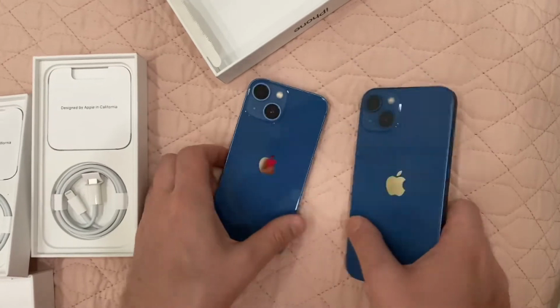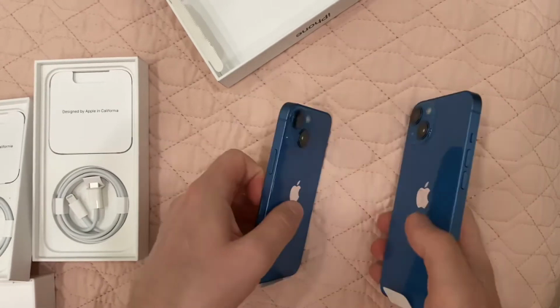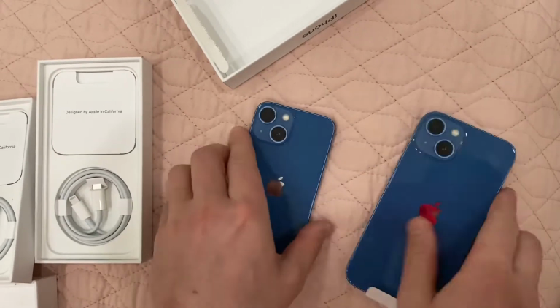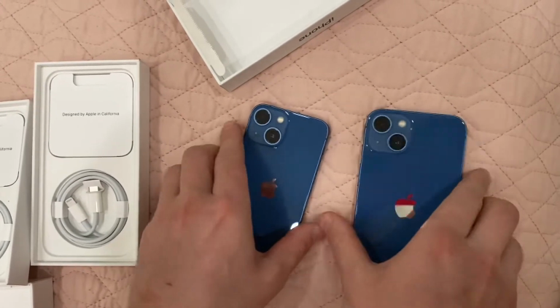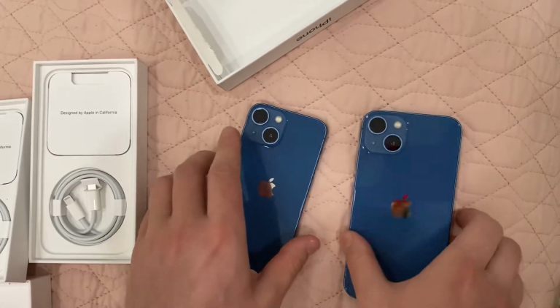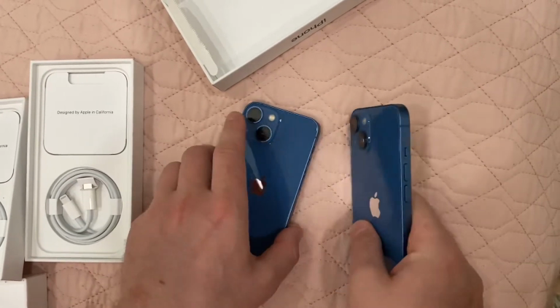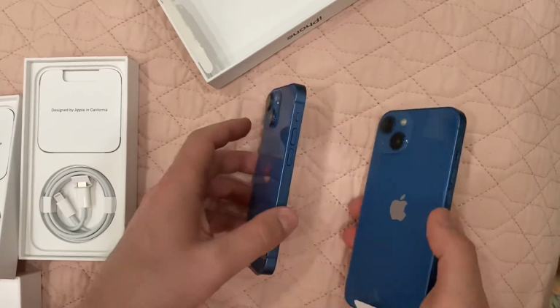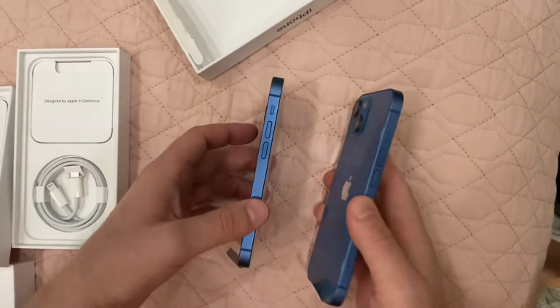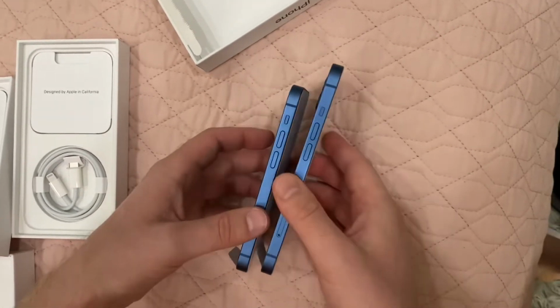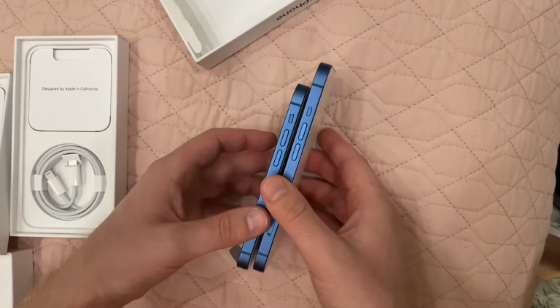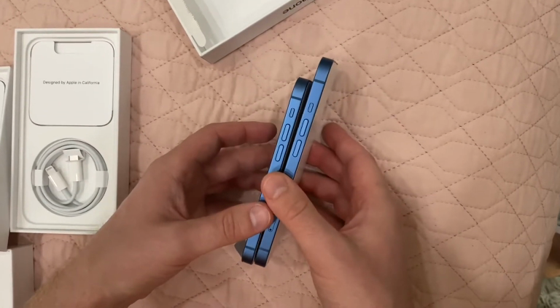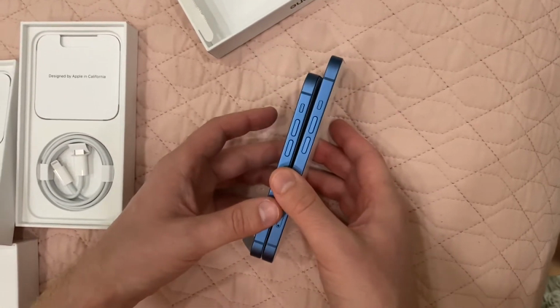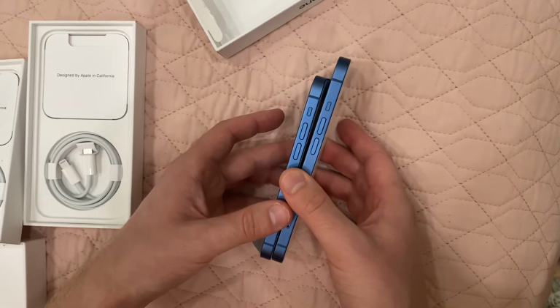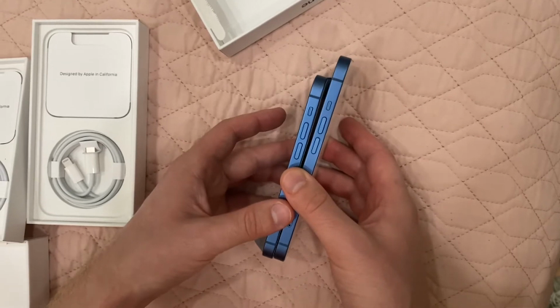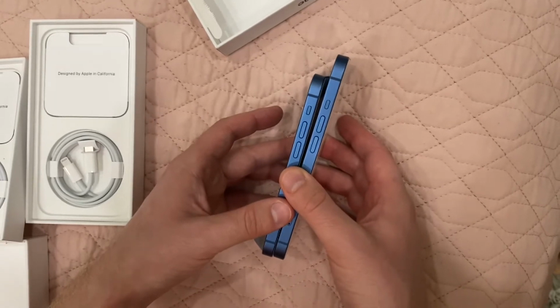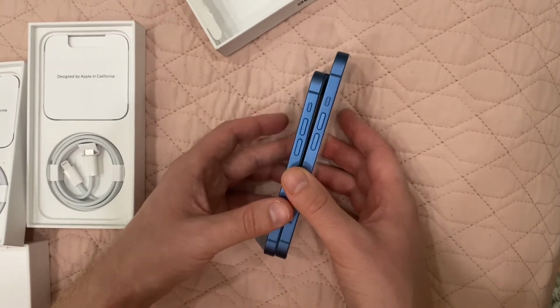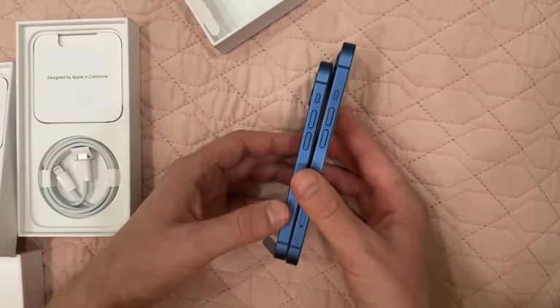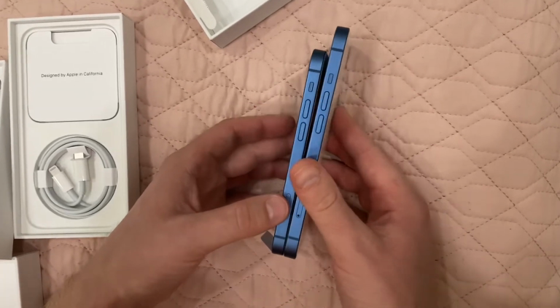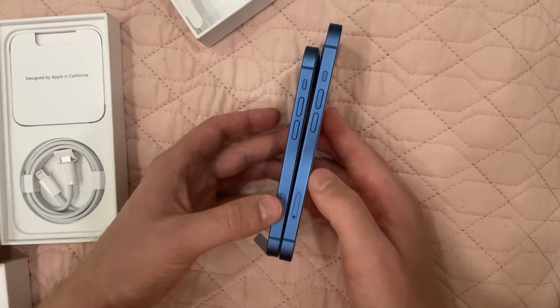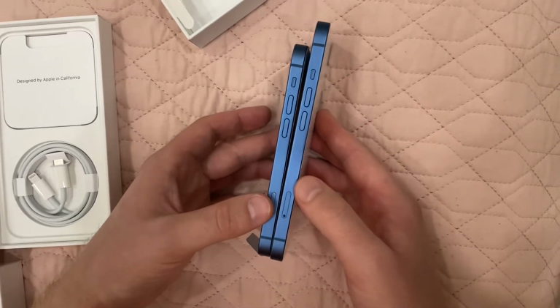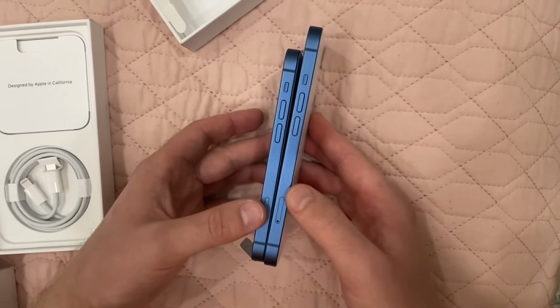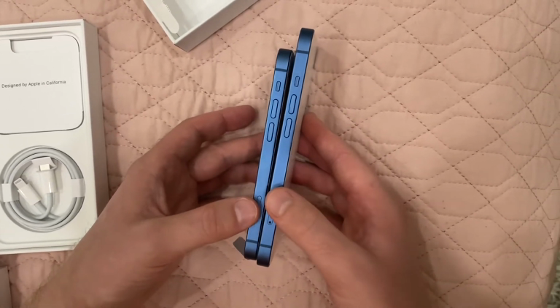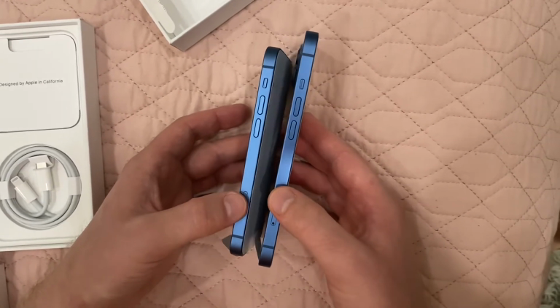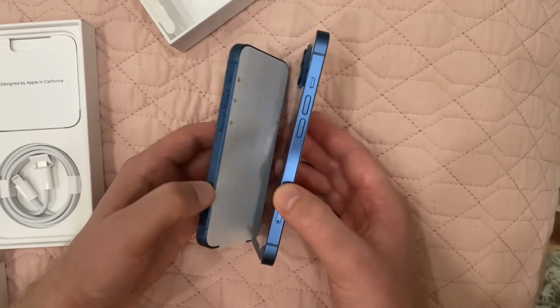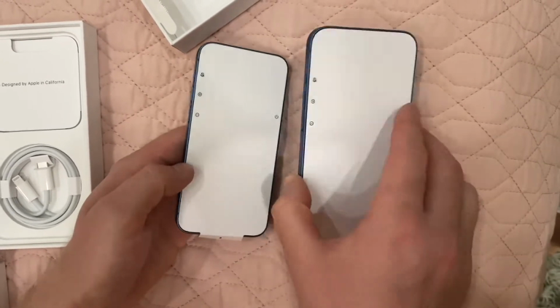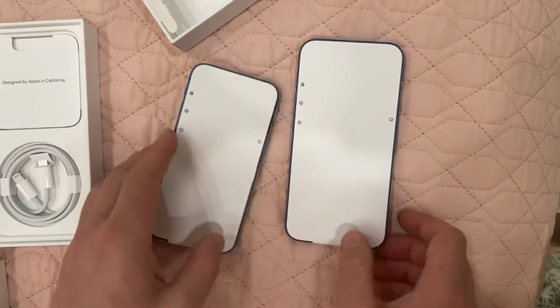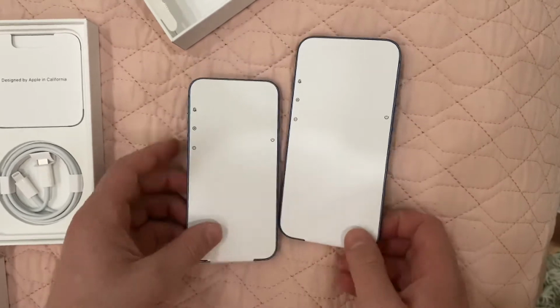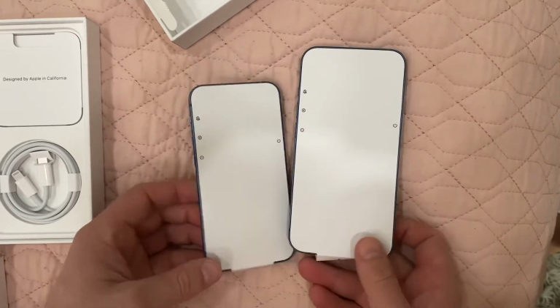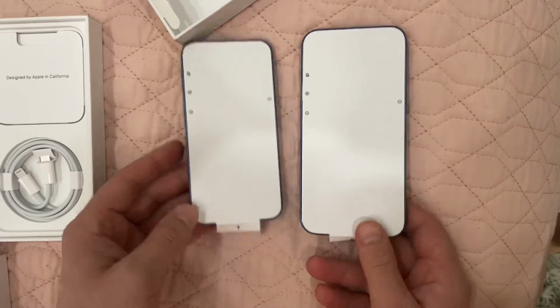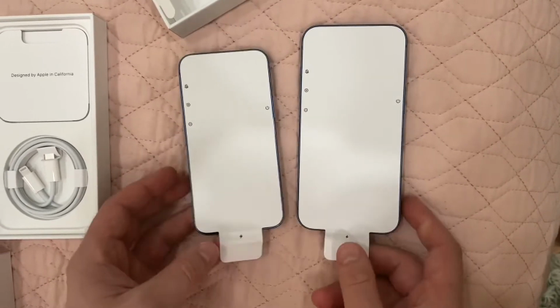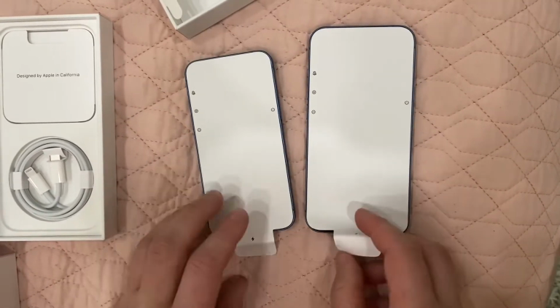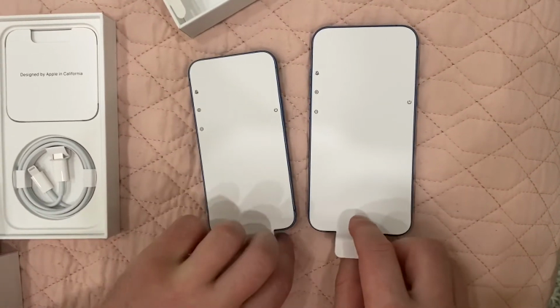The regular 13 is definitely bigger — it's the same size as the 13 Pro, and the Pro Max is the biggest. It comes with this plastic over here.